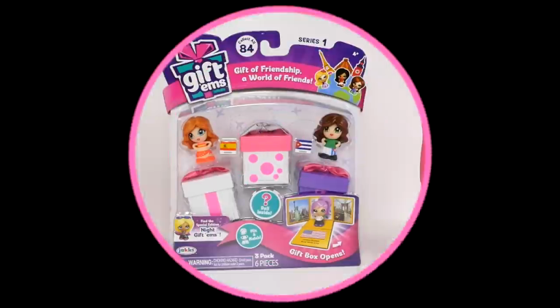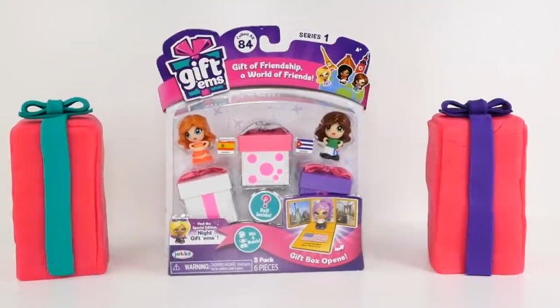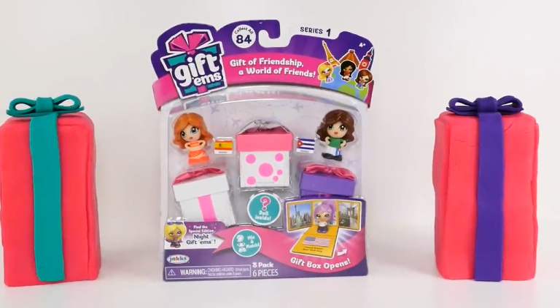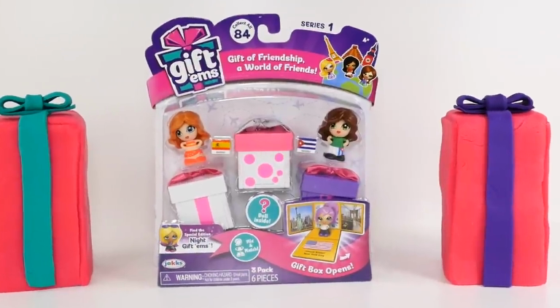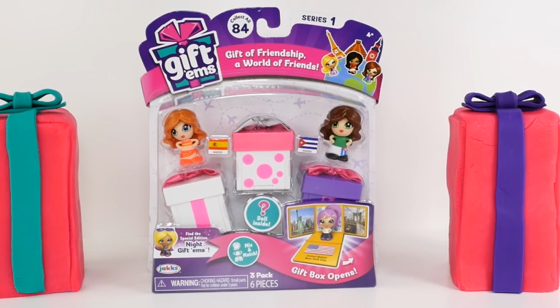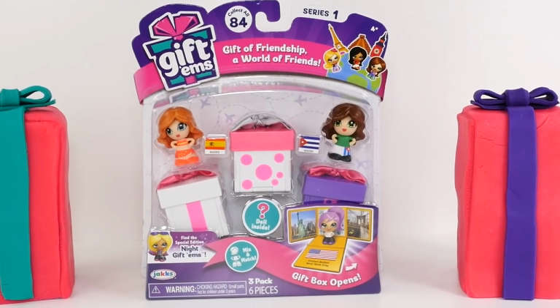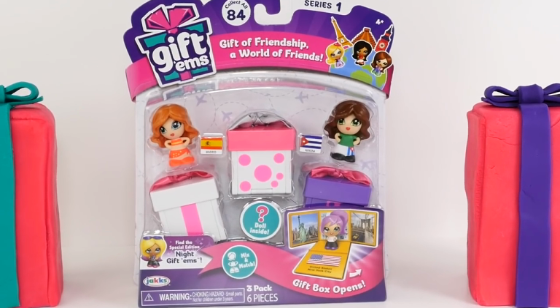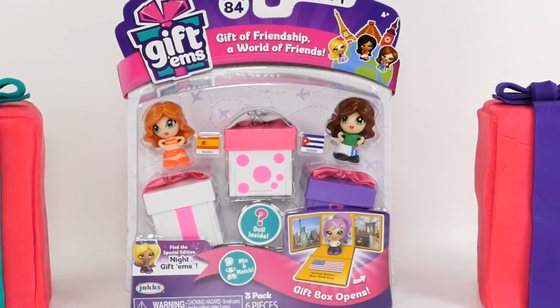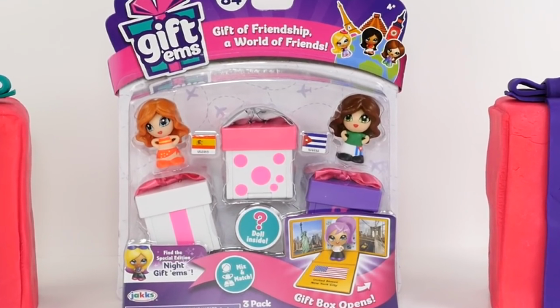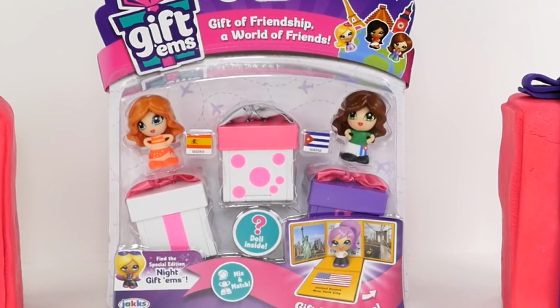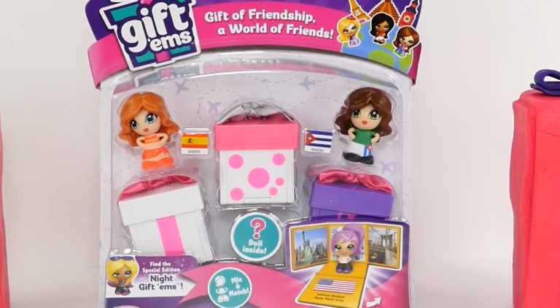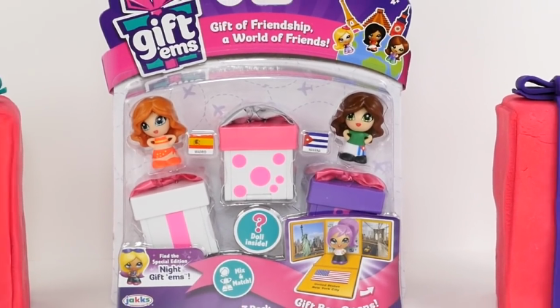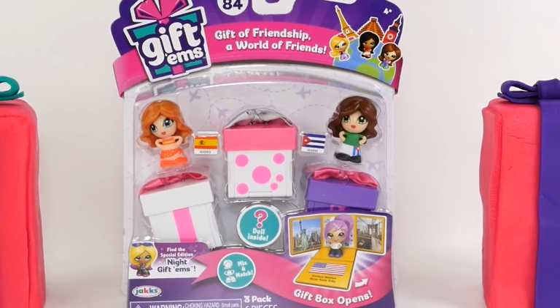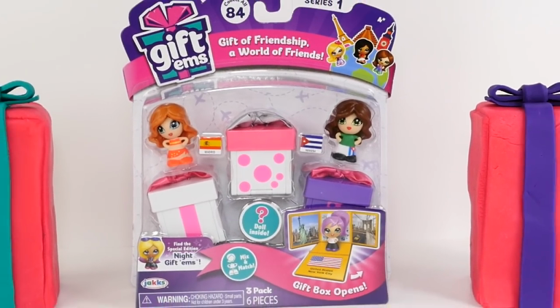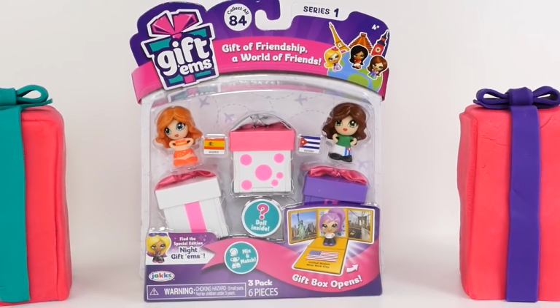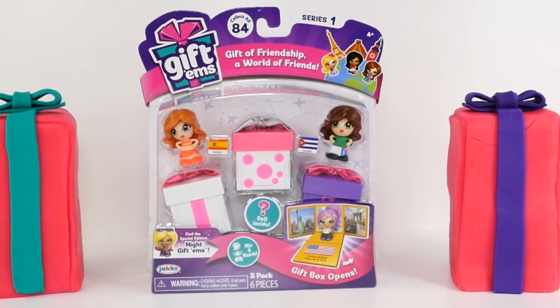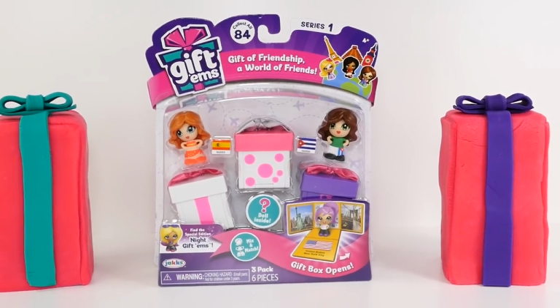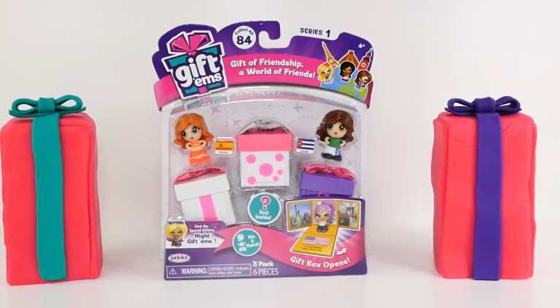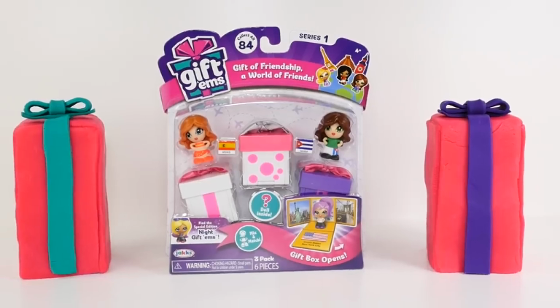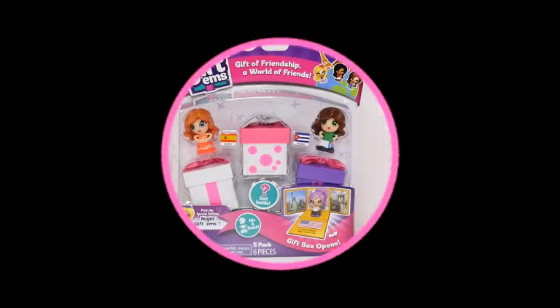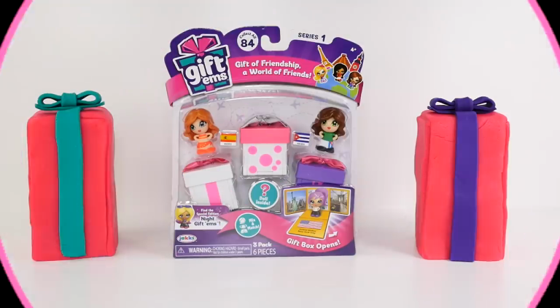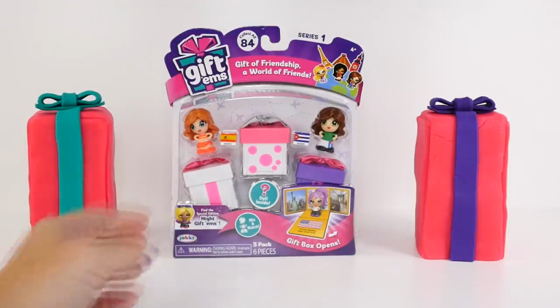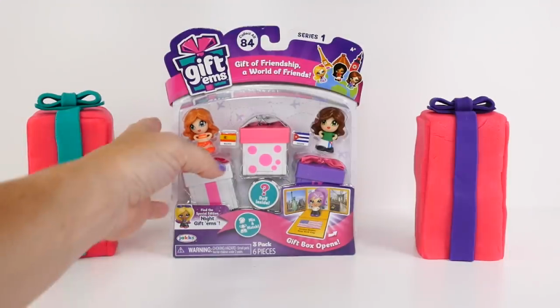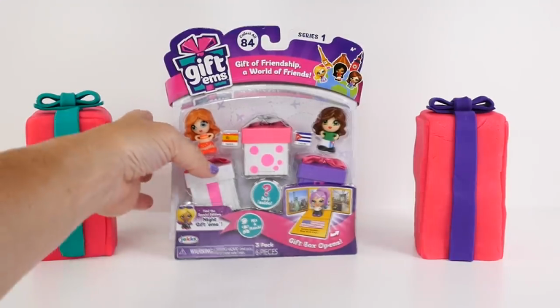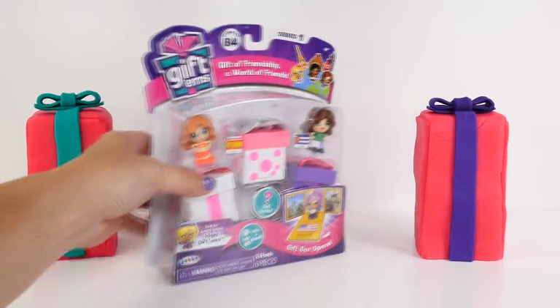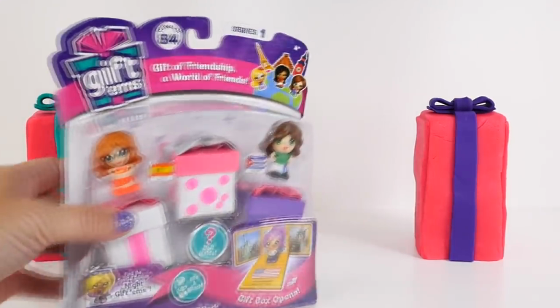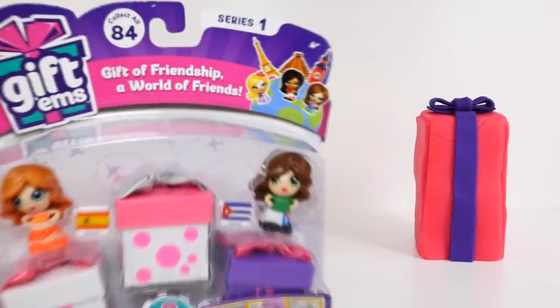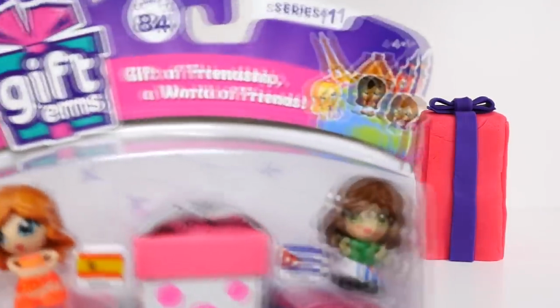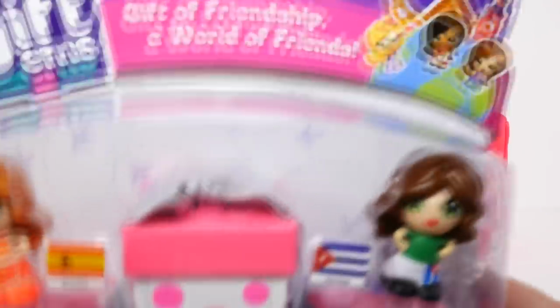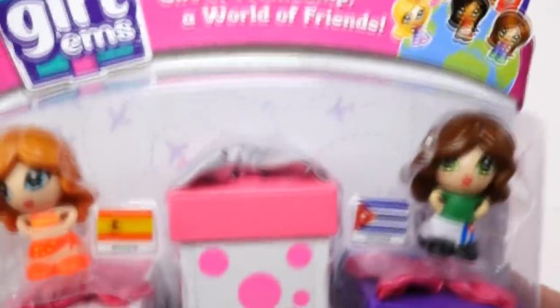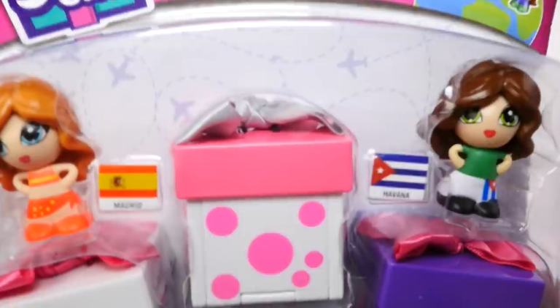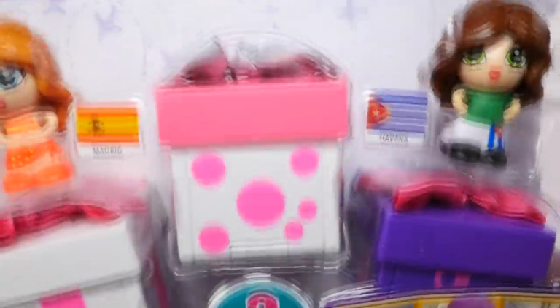Hi guys, this is Cheryl. Welcome to Share Bear Toys. Today we have more Giftums and two Play-Doh surprise eggs. So let's jump right in here and check out the package of the Giftums.